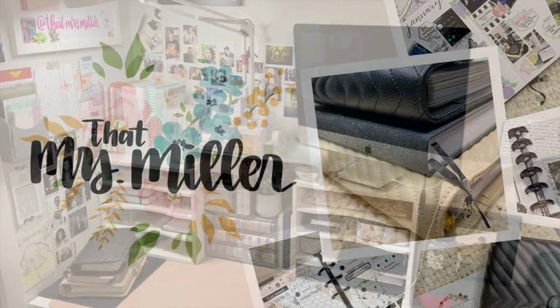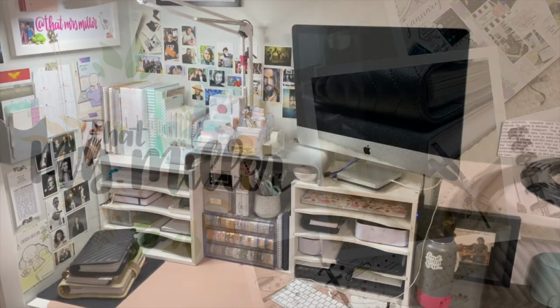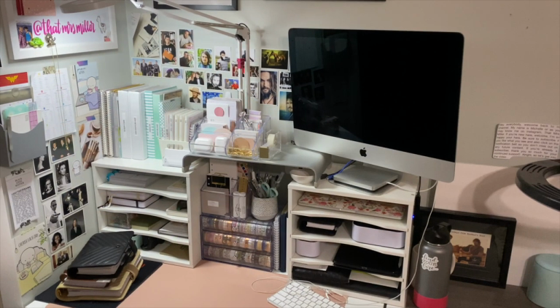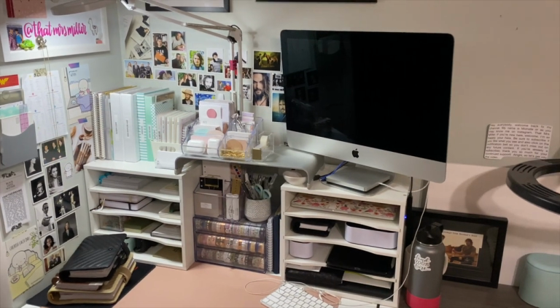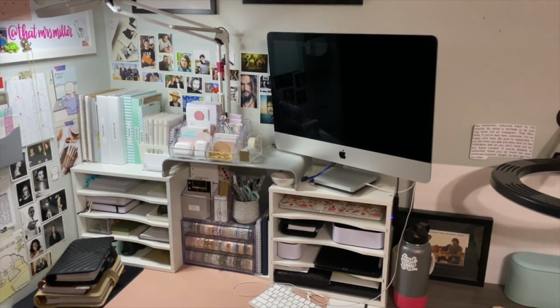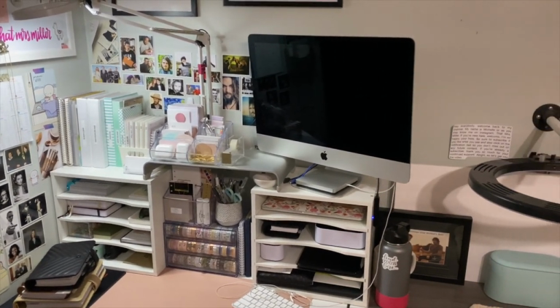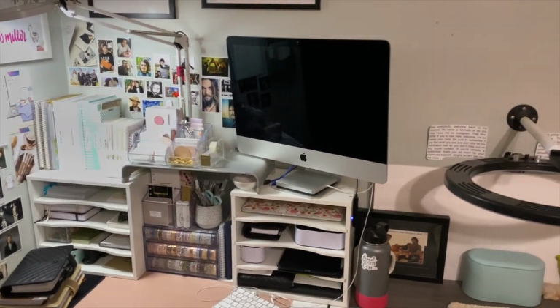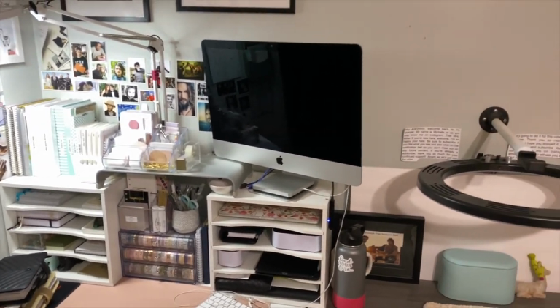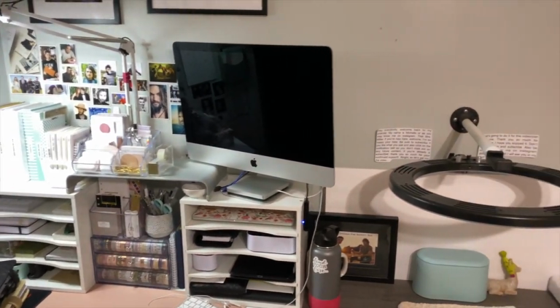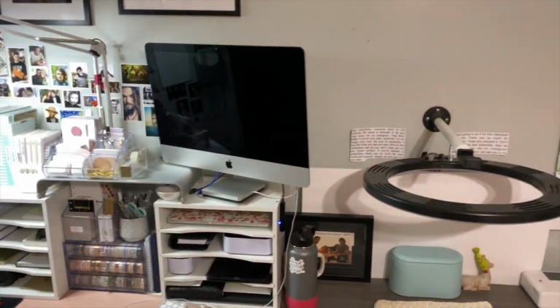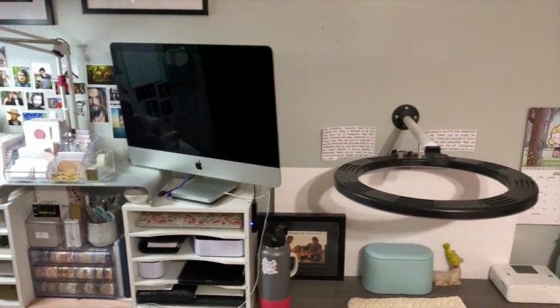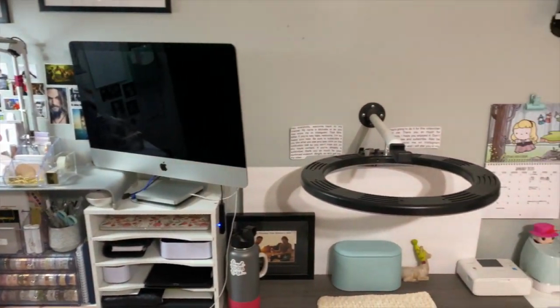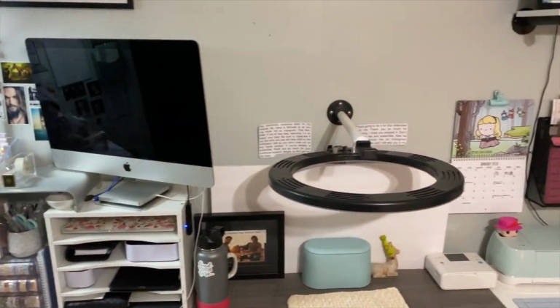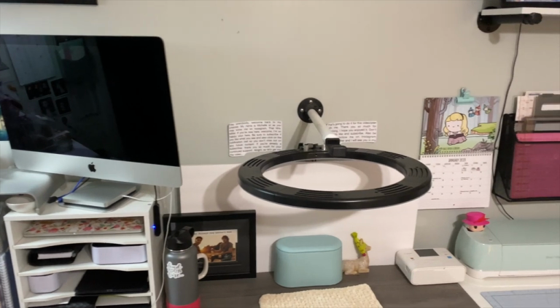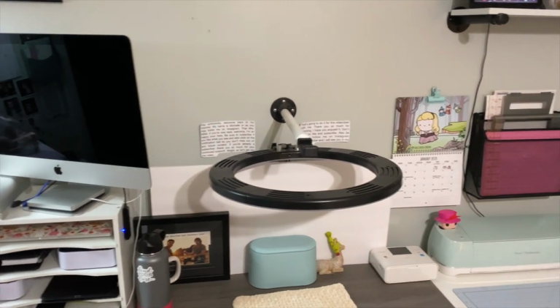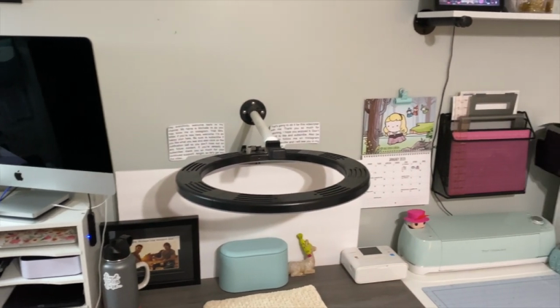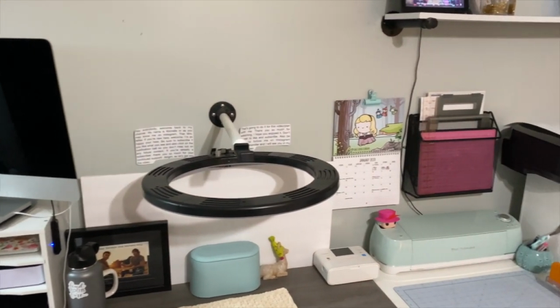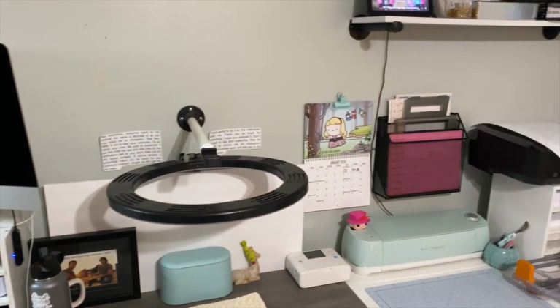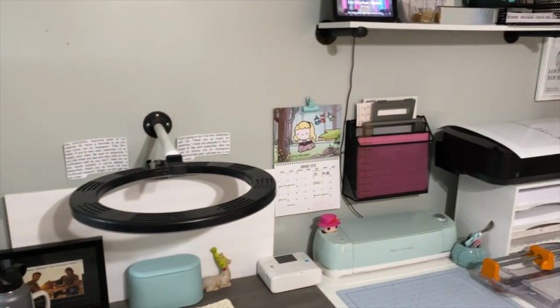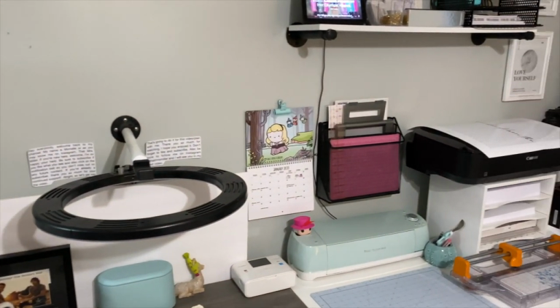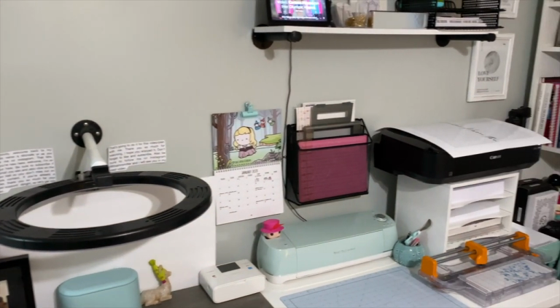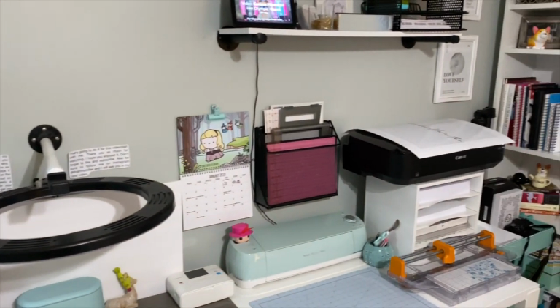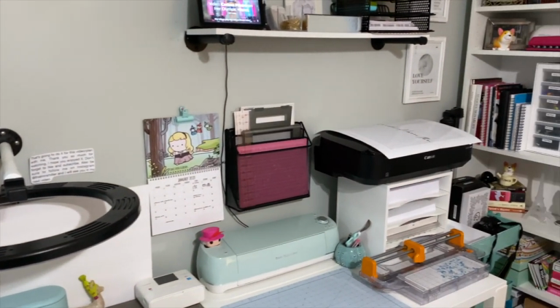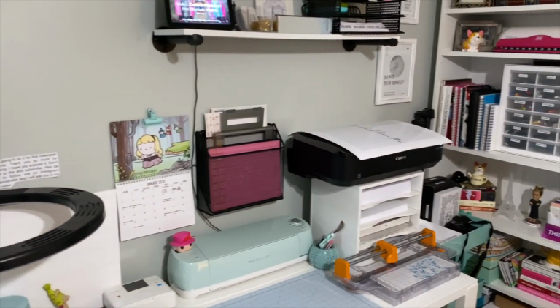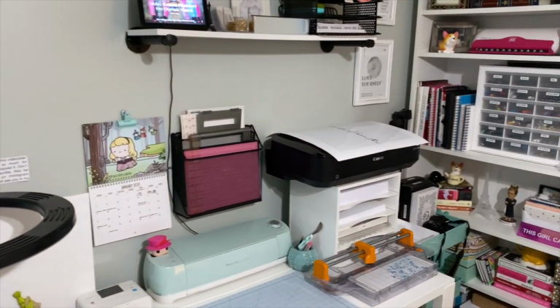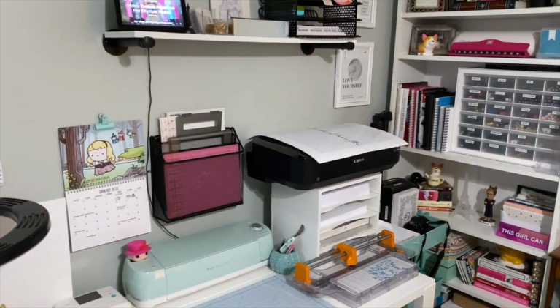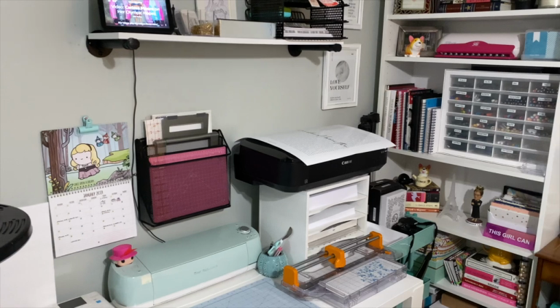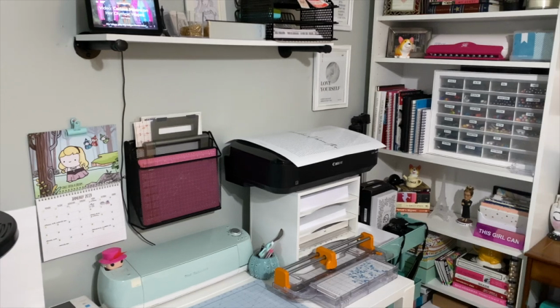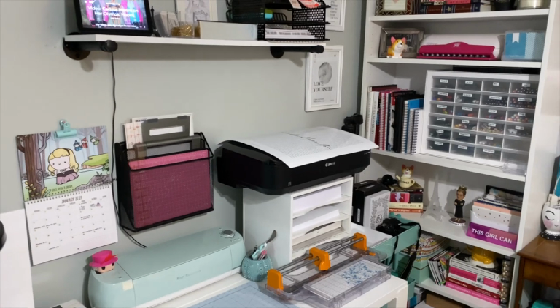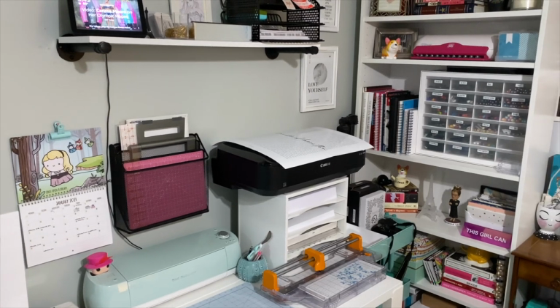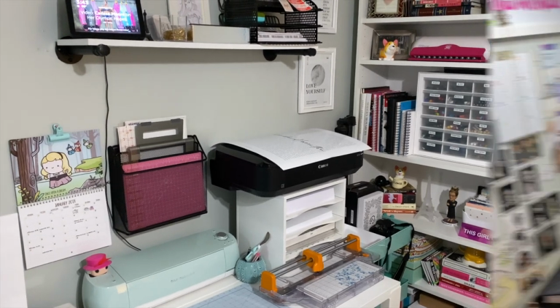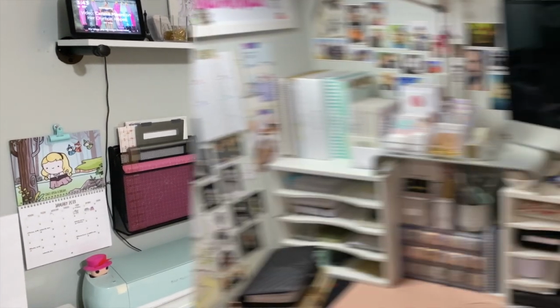Hey everybody, welcome back to my channel. I'm going to take you on a tour of my planner space today. A lot has changed since I did my last video, so I wanted to give an updated tour. So let's get into it.